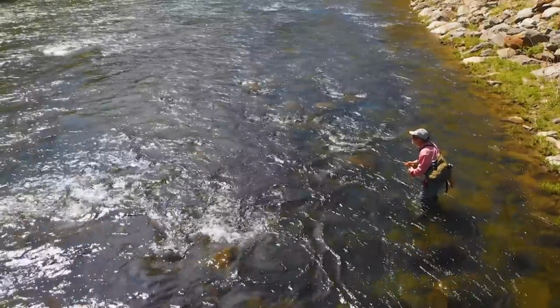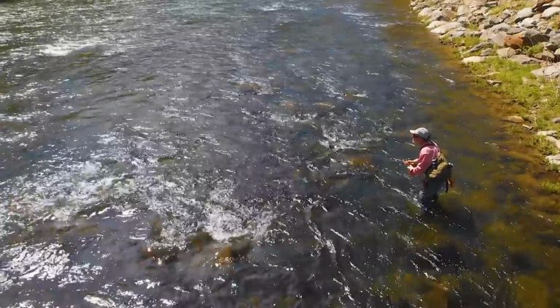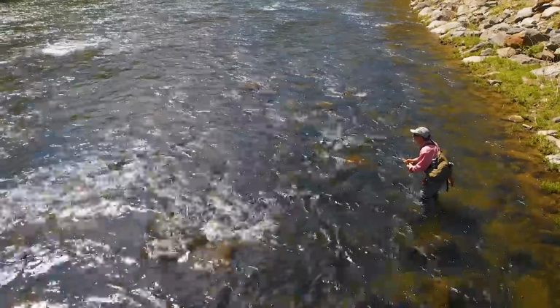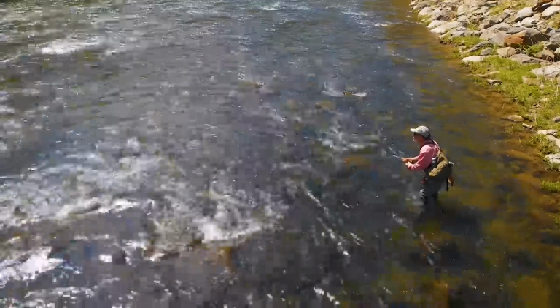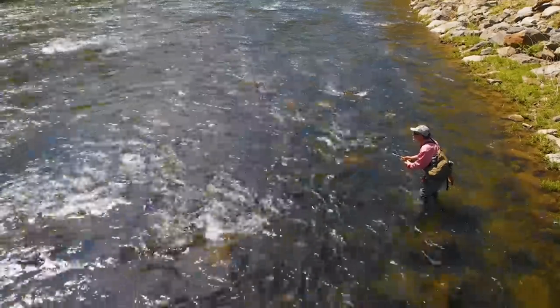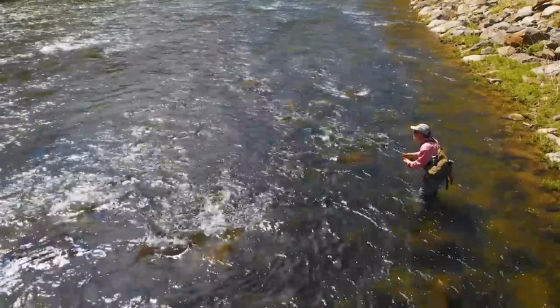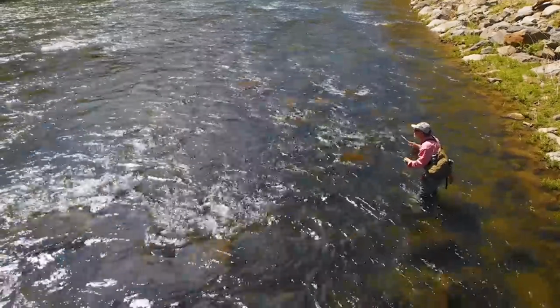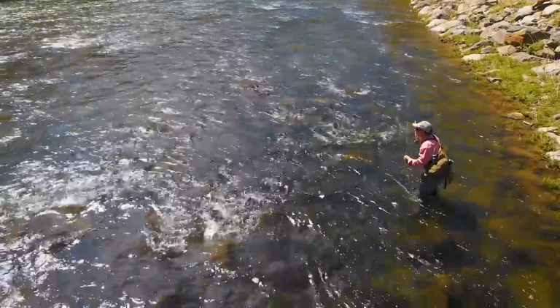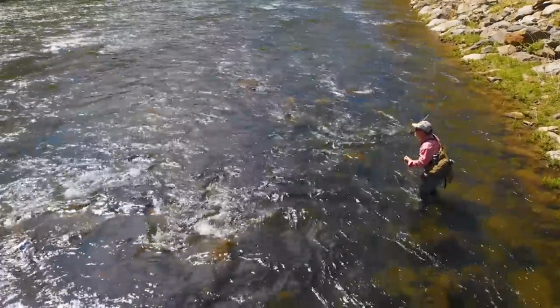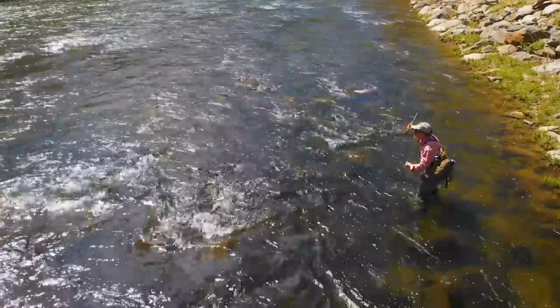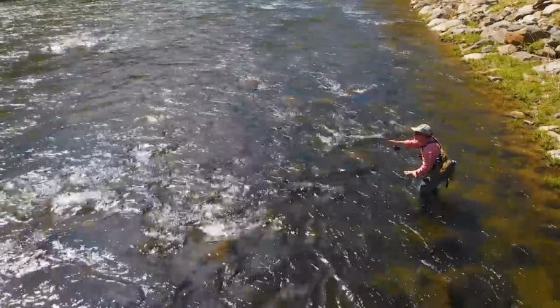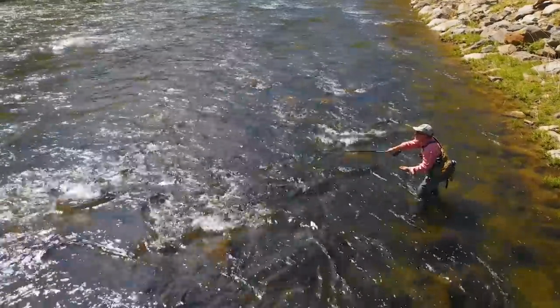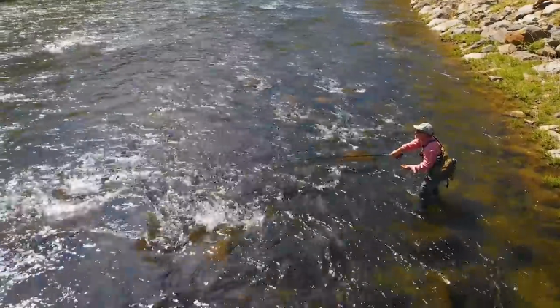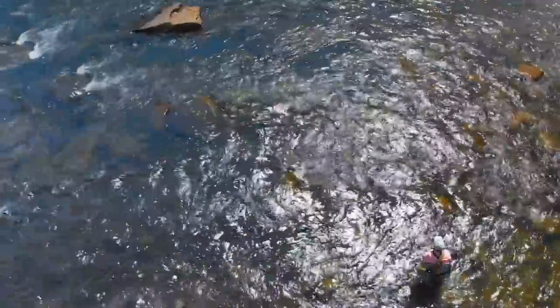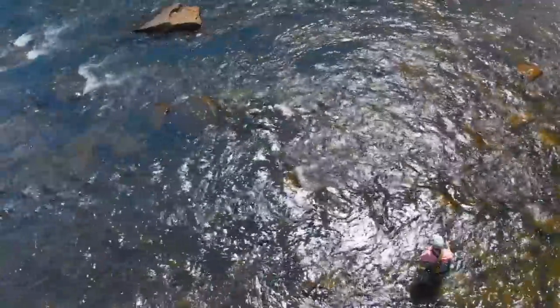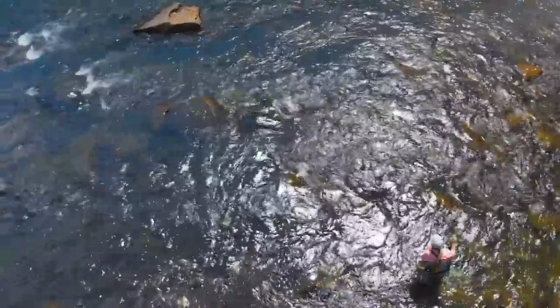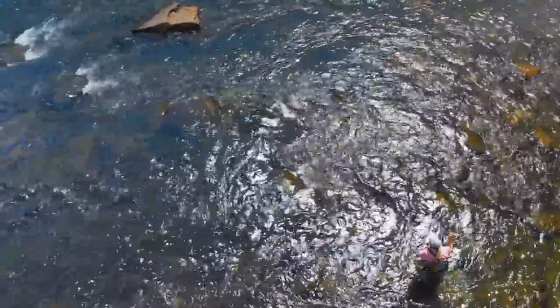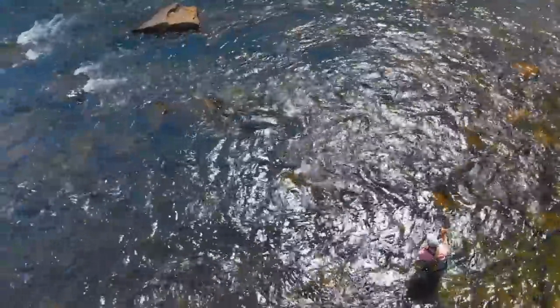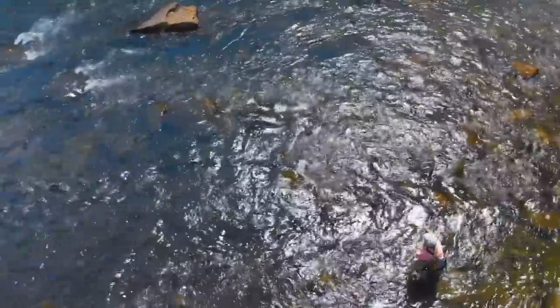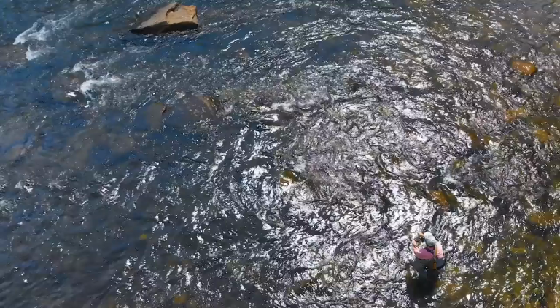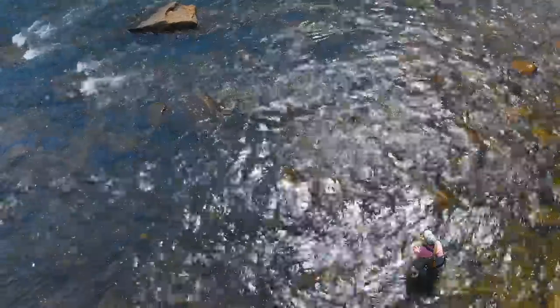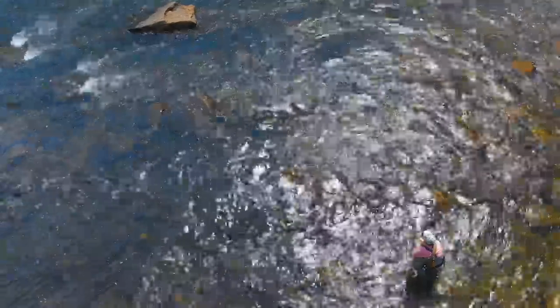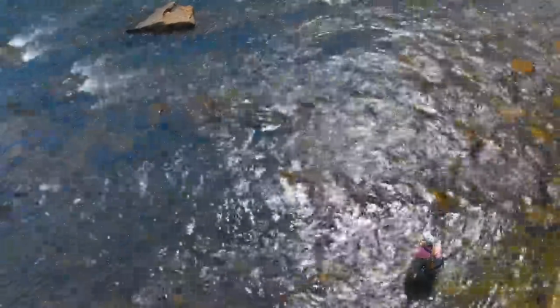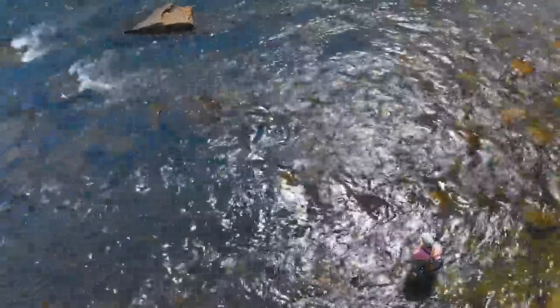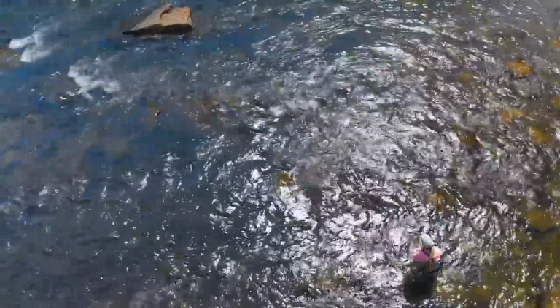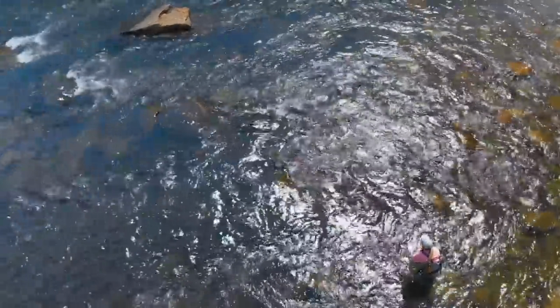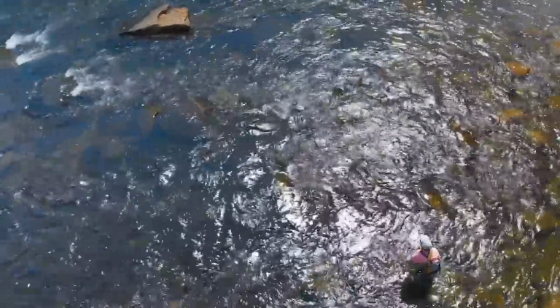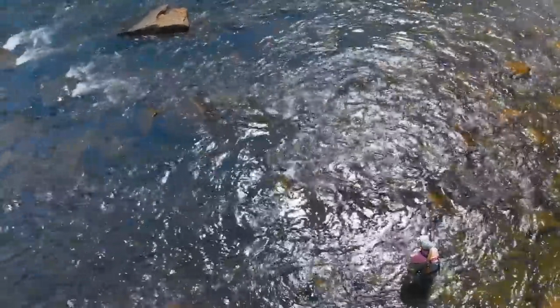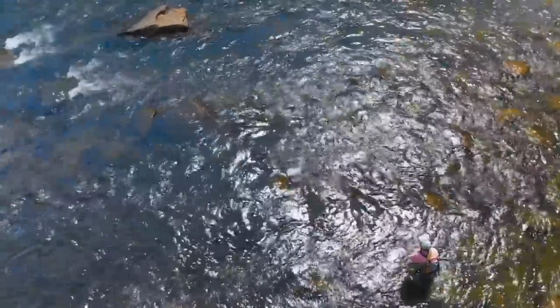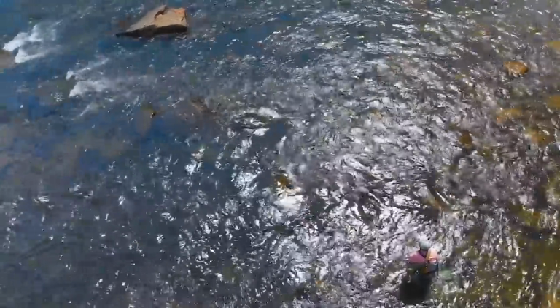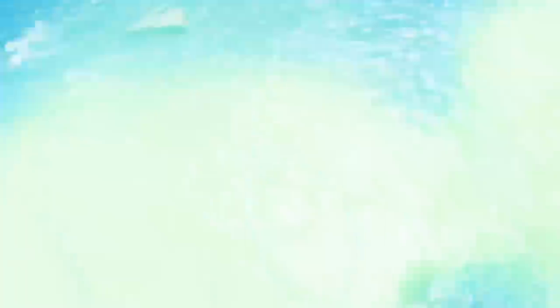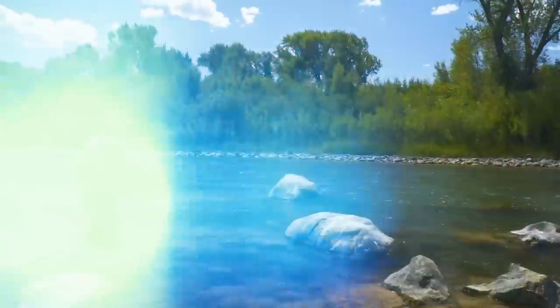Later we'll get into more detail on how that works. But for now, just appreciate the wide variety of current flows in any given stretch of river.